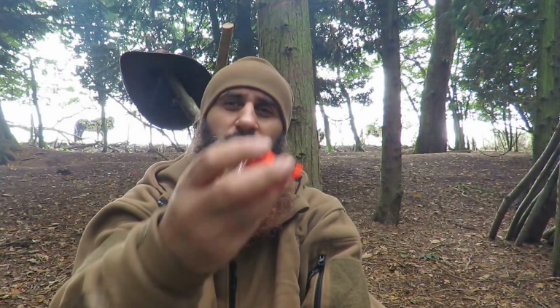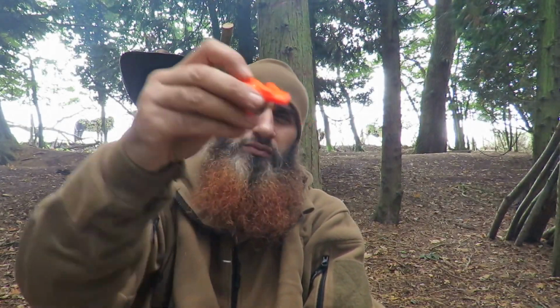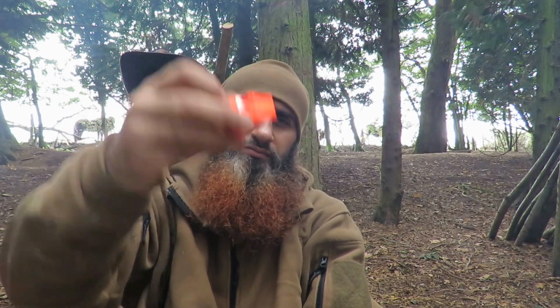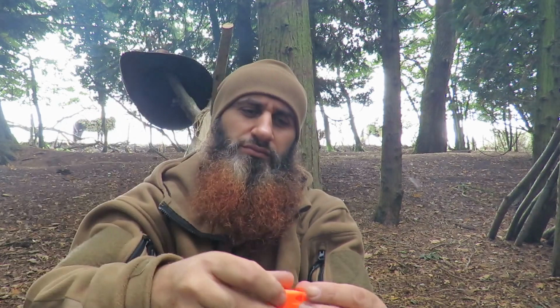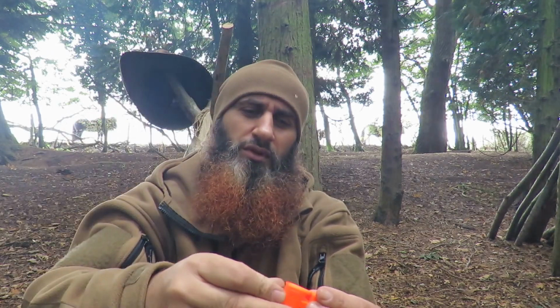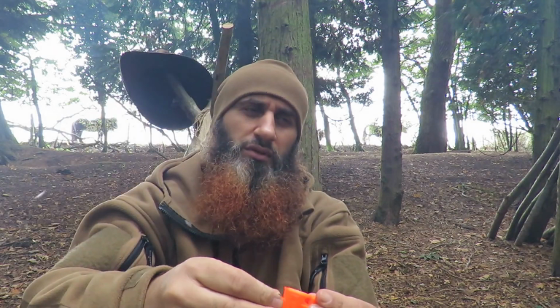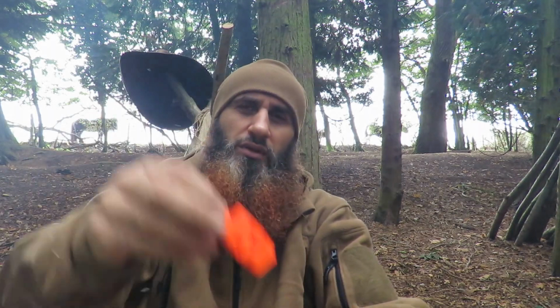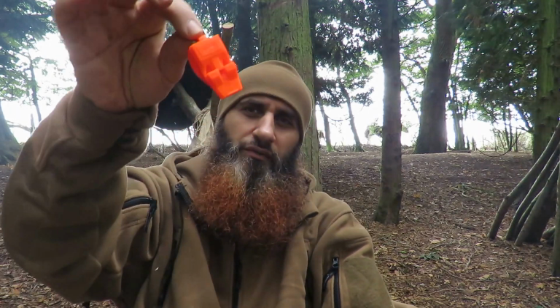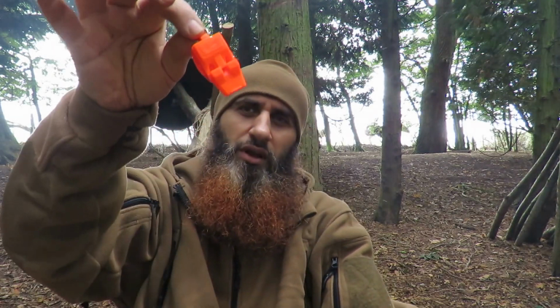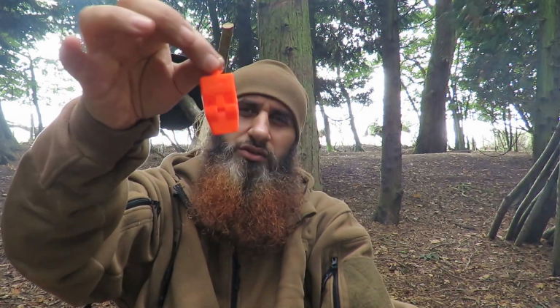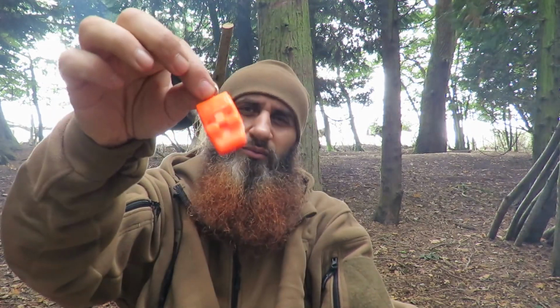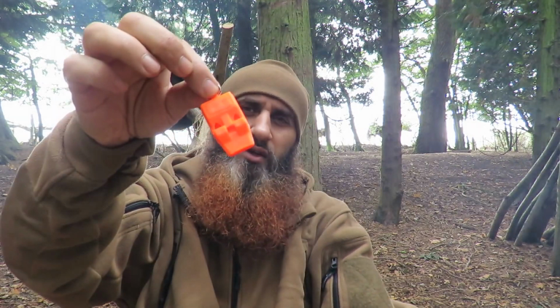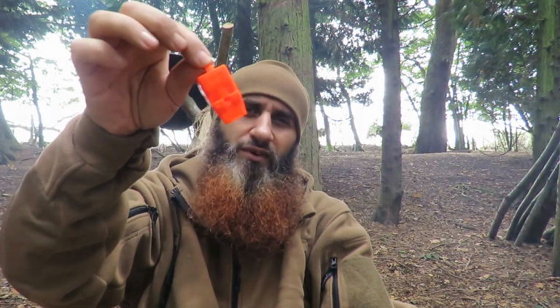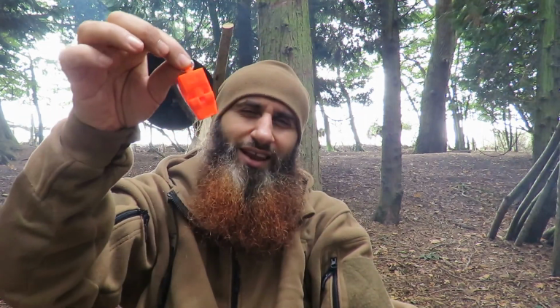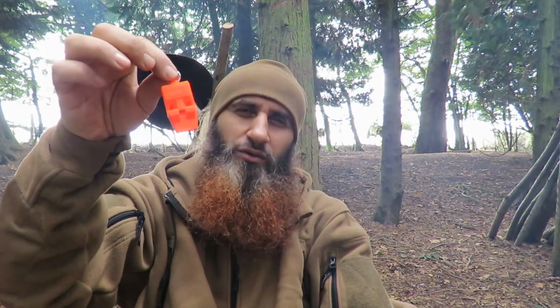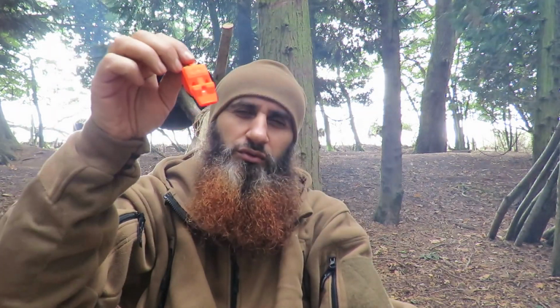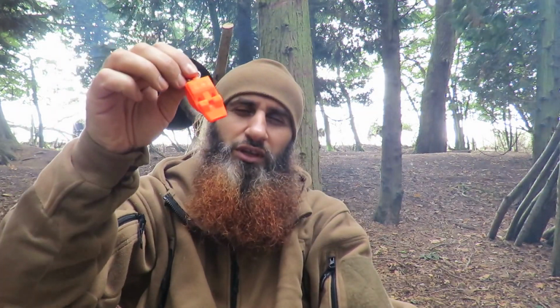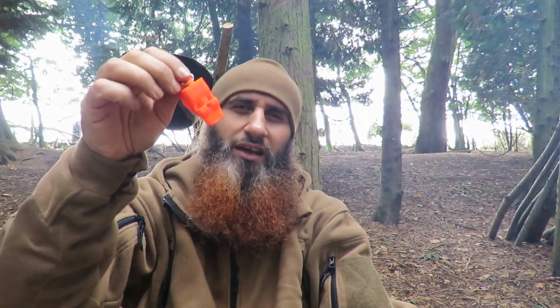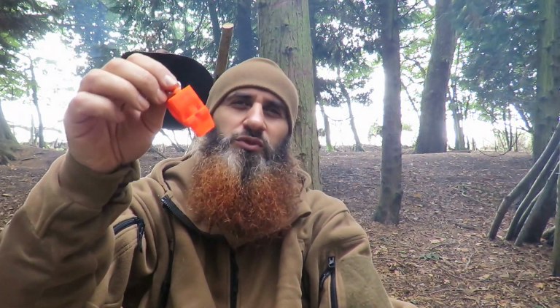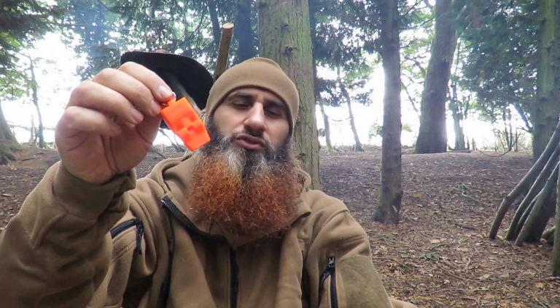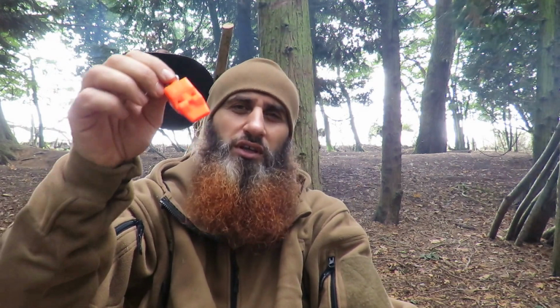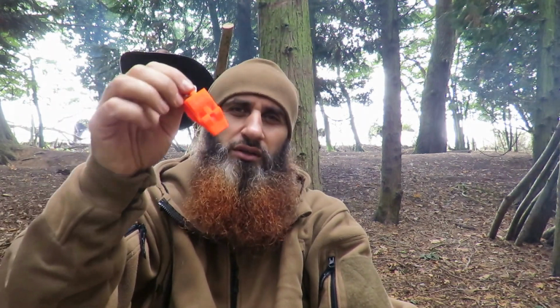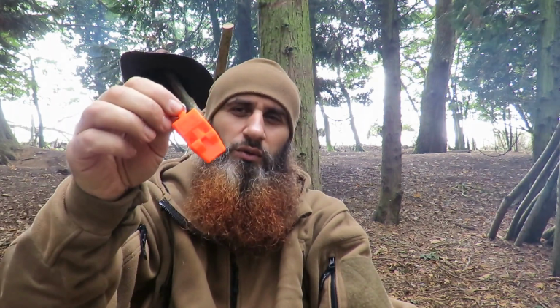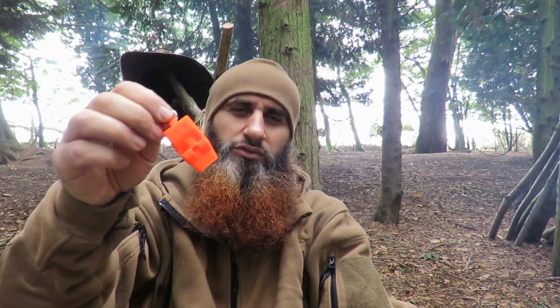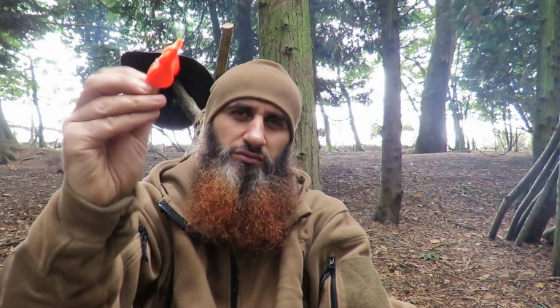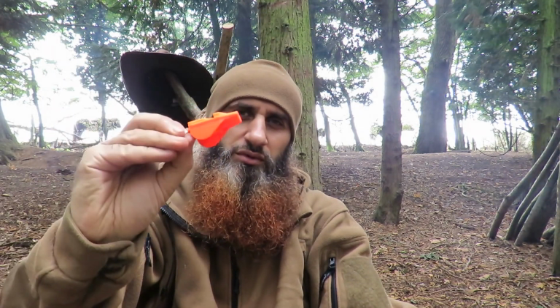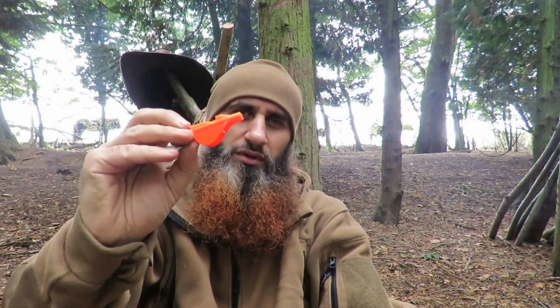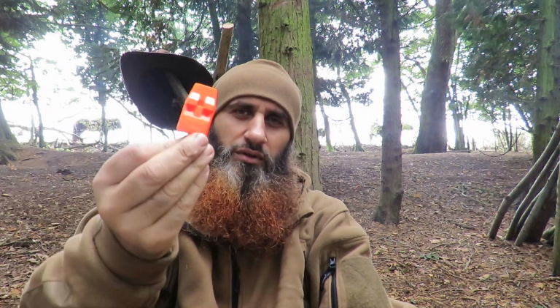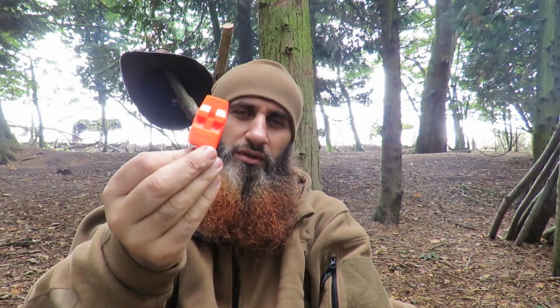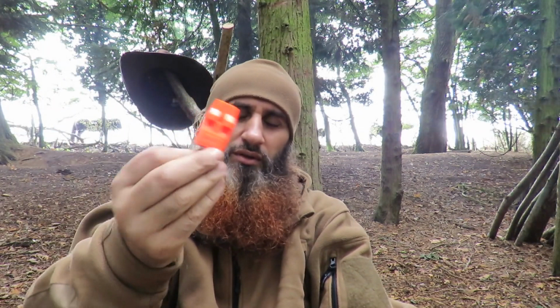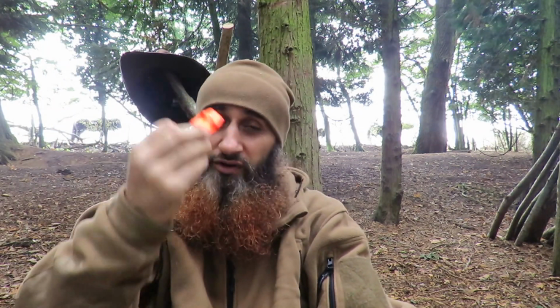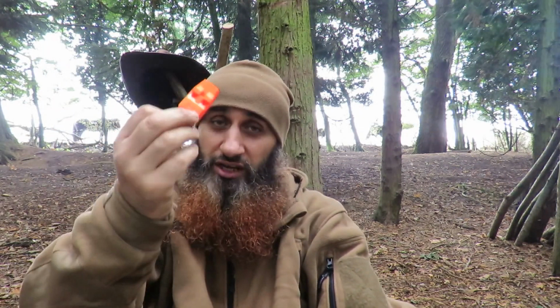Whistle. Very loud — one of the loudest whistles in the world. Orange again.